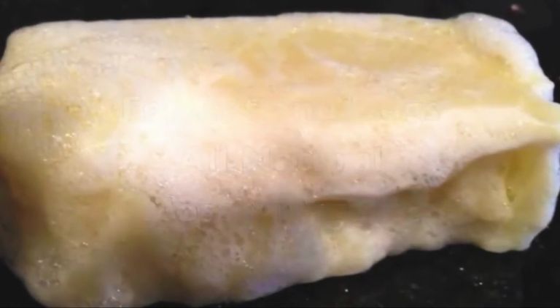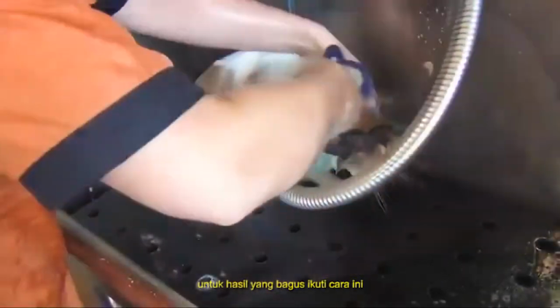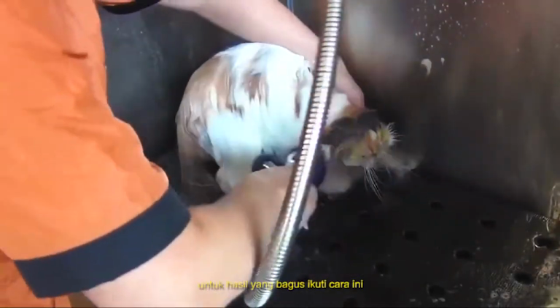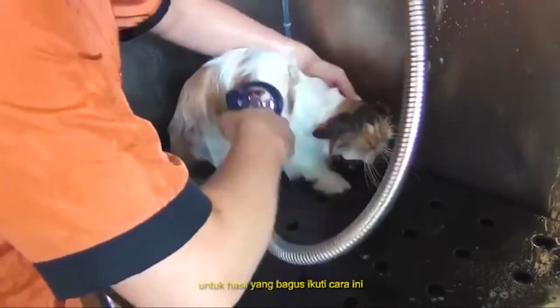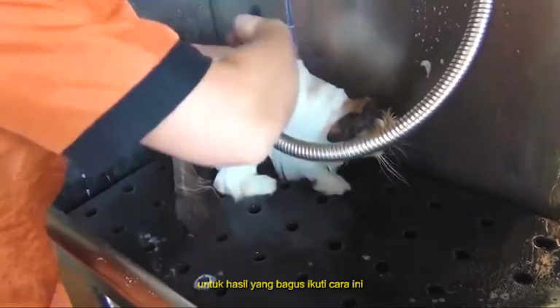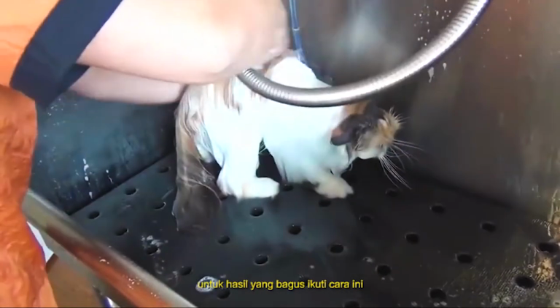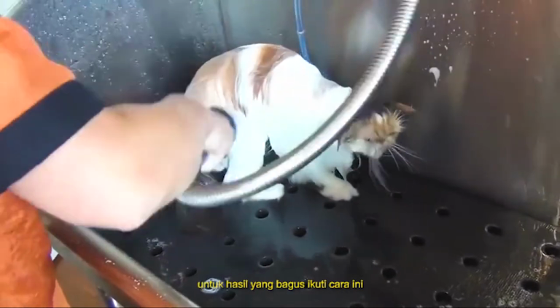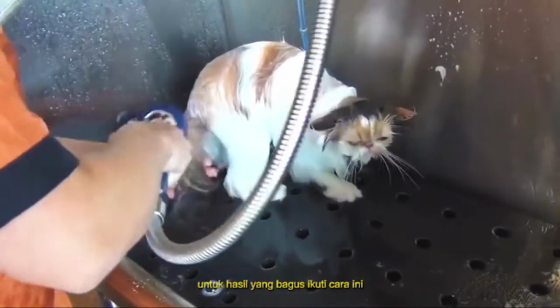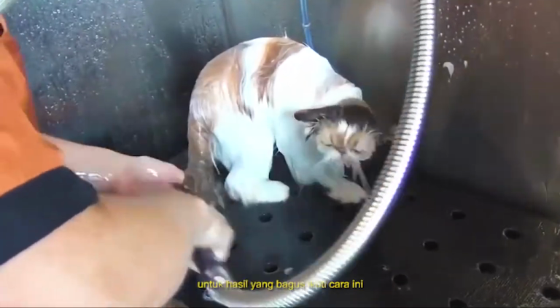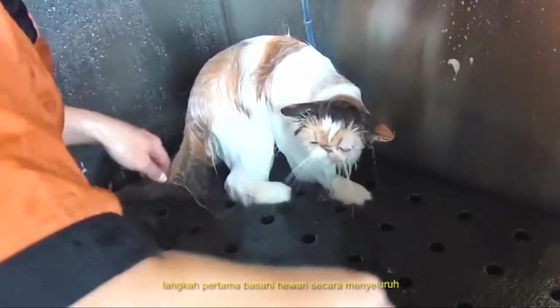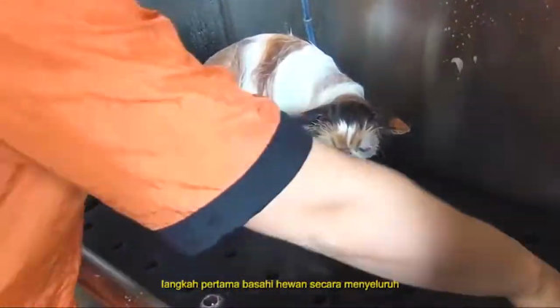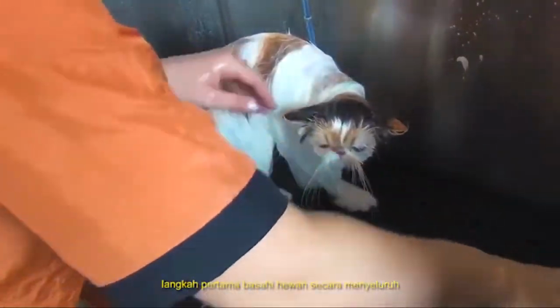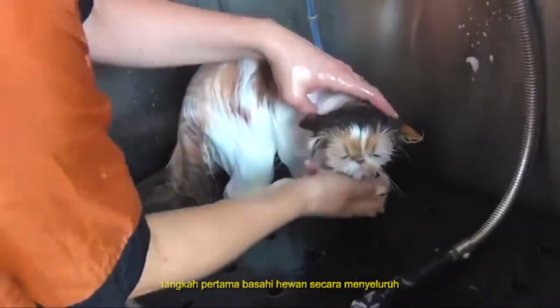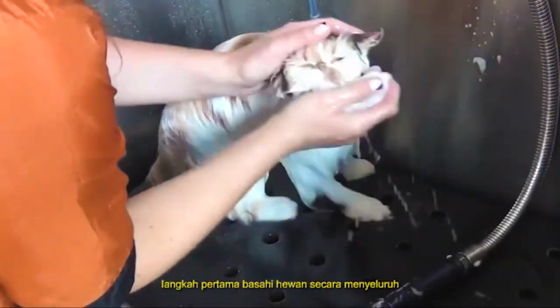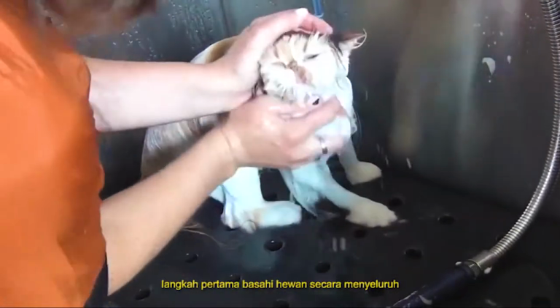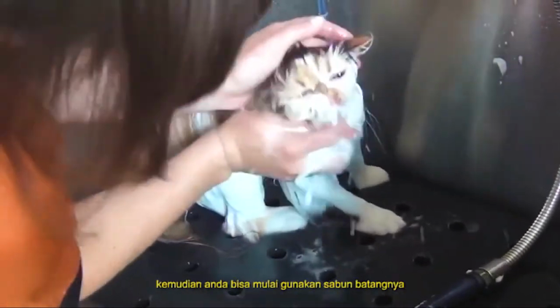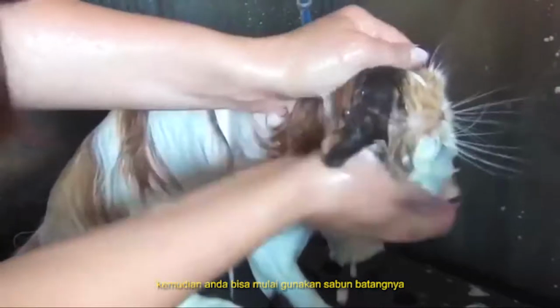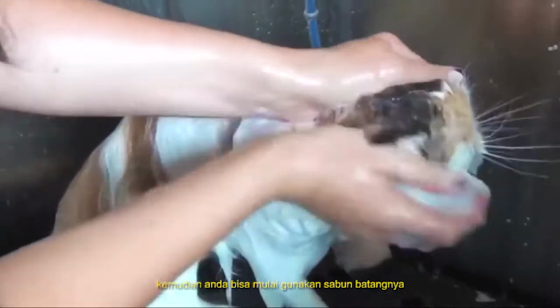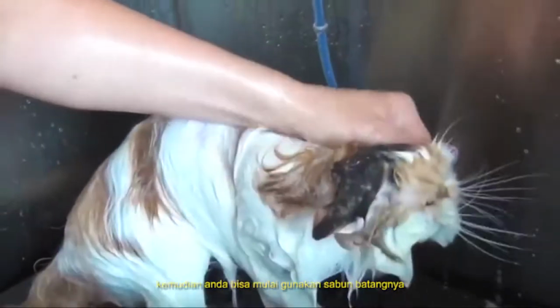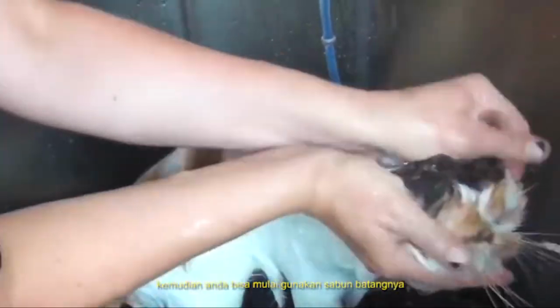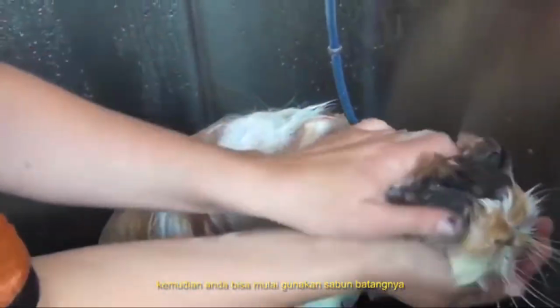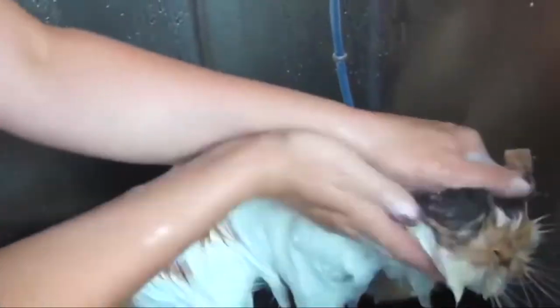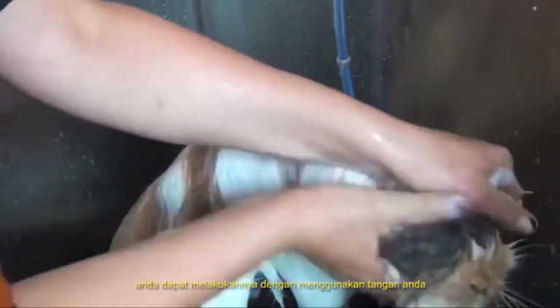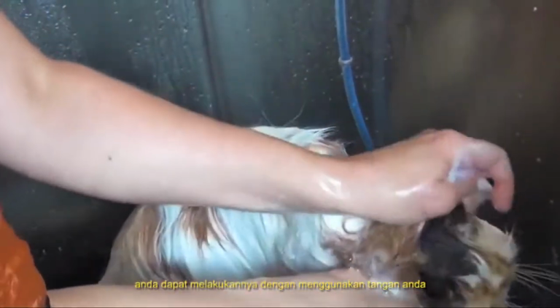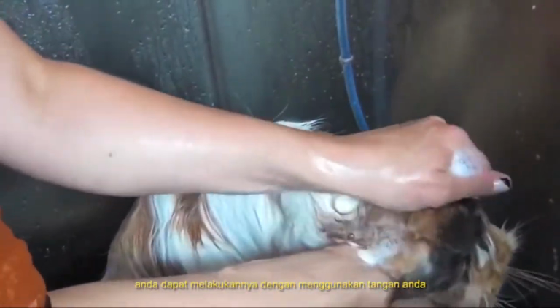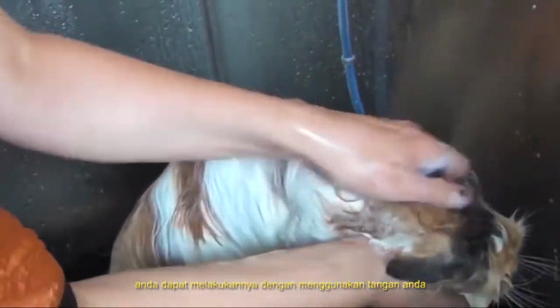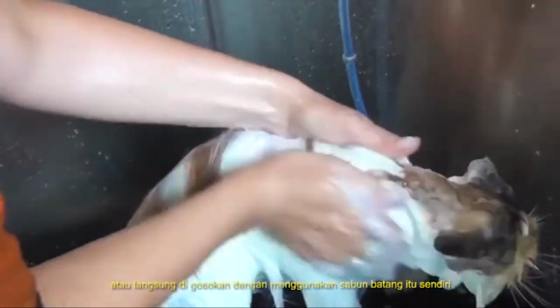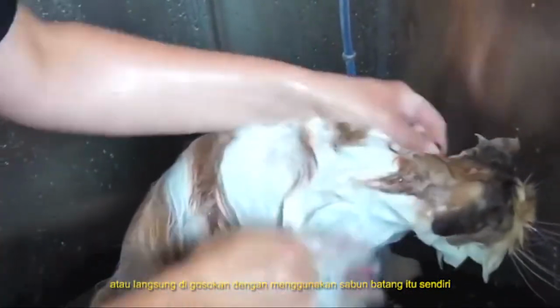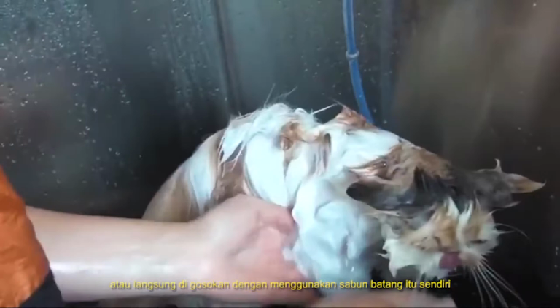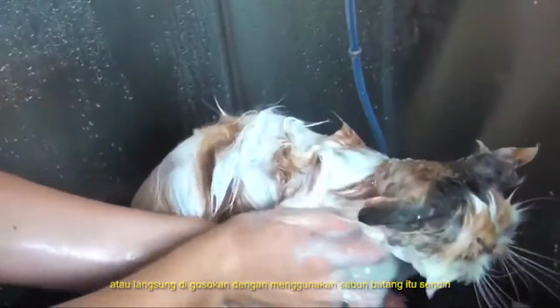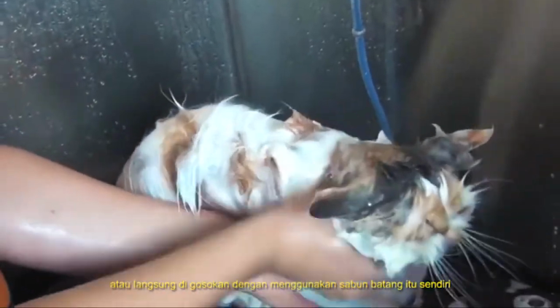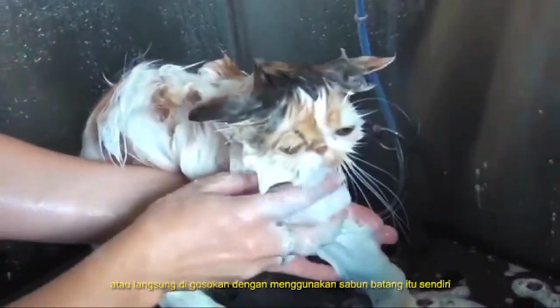For a beautiful, flawless finish, follow these simple steps. First, wet the animal down thoroughly, then begin working the soap bar into a lather. You can do this either in your hands or directly onto the coat with the Chubbs Bar itself.